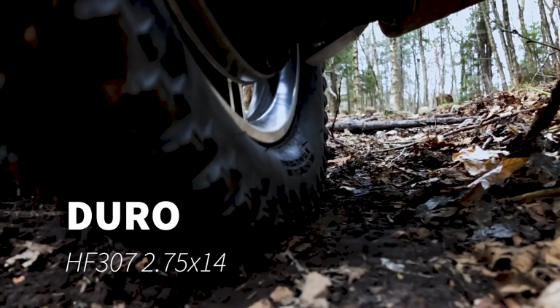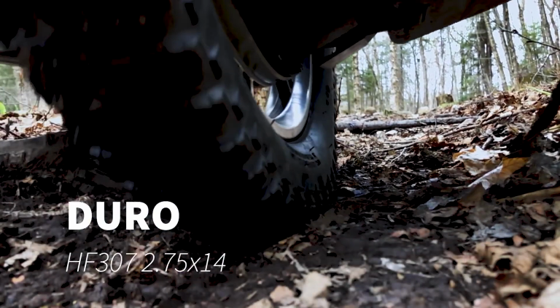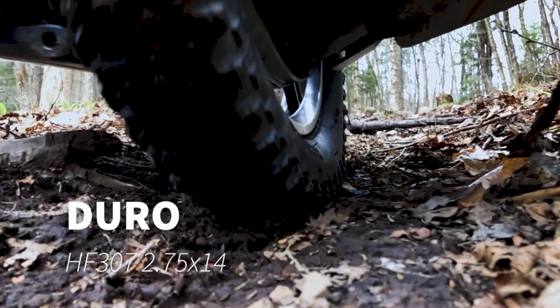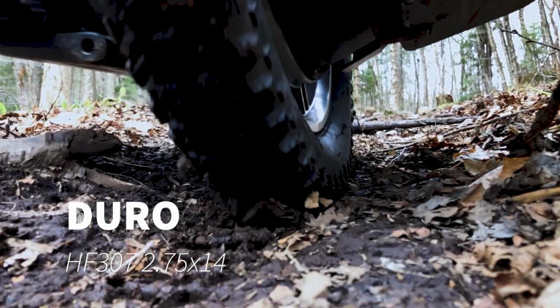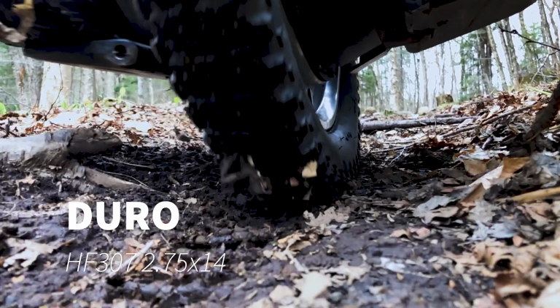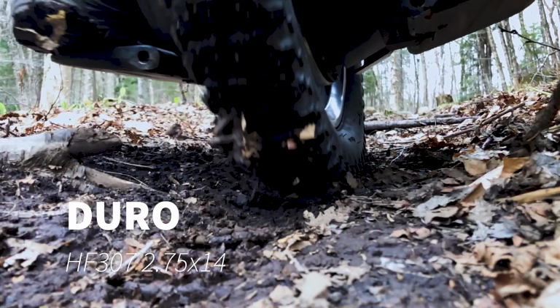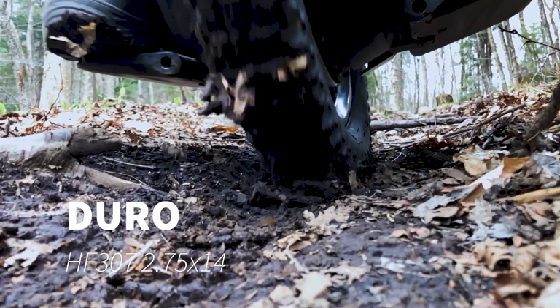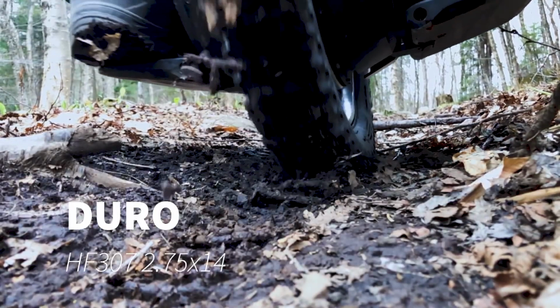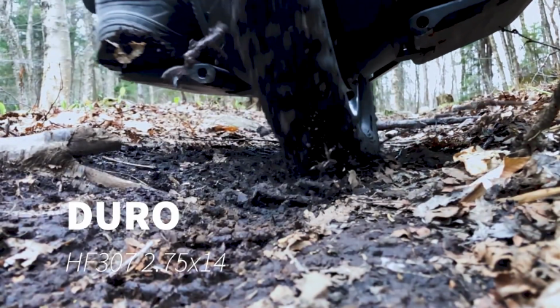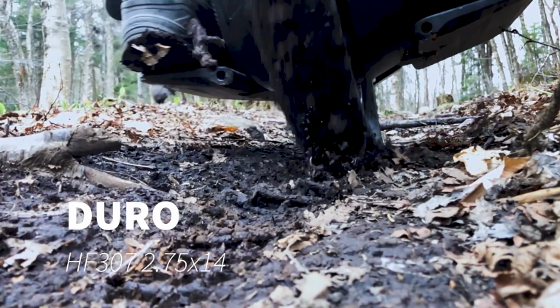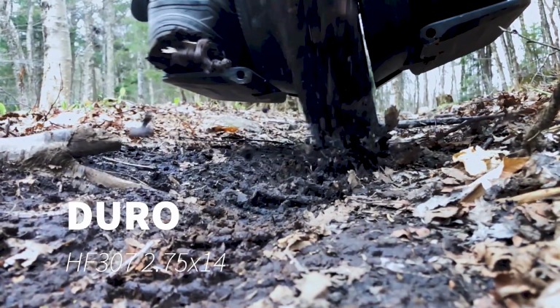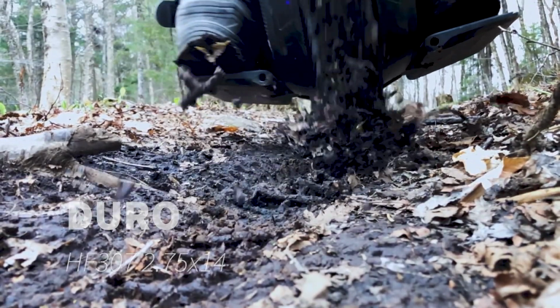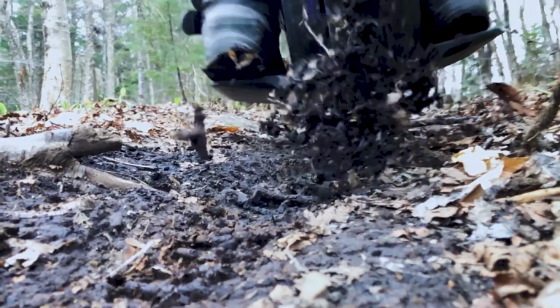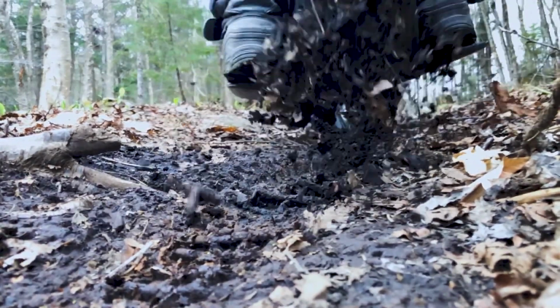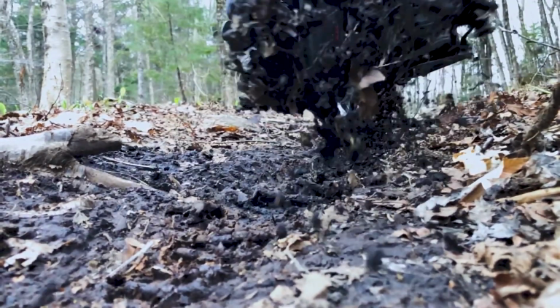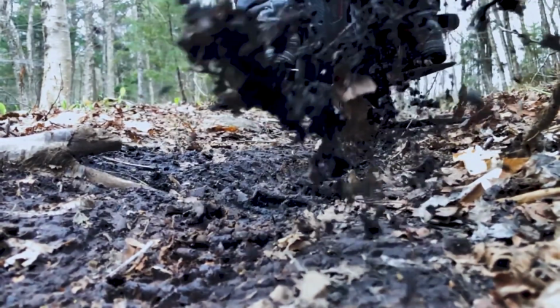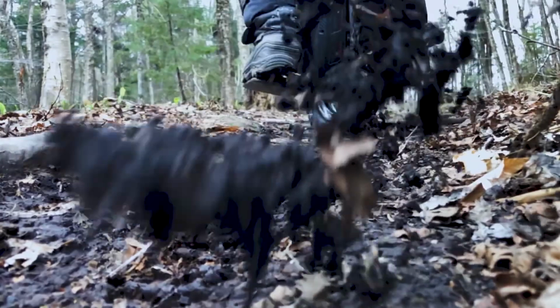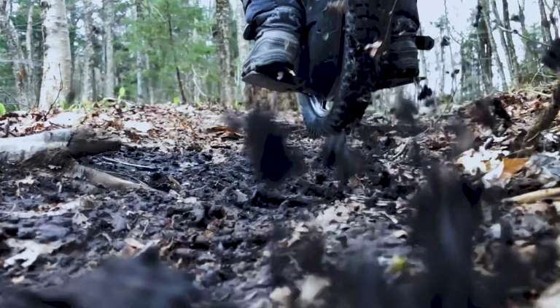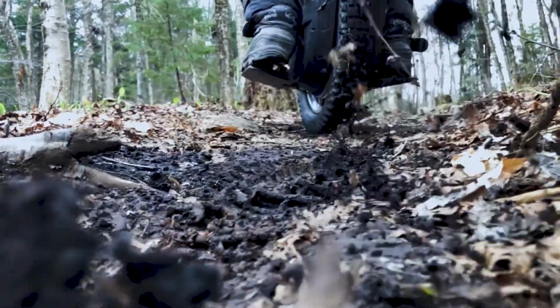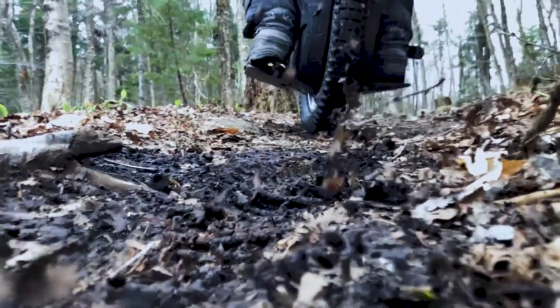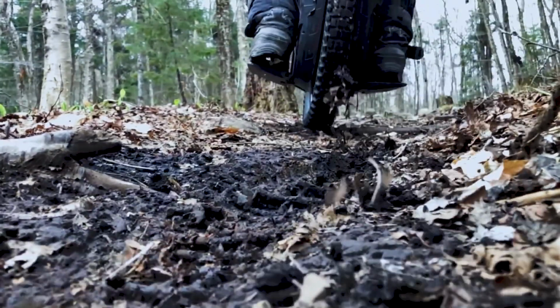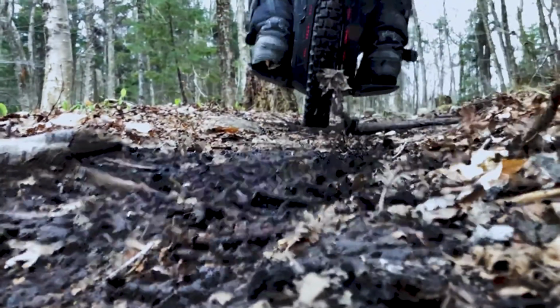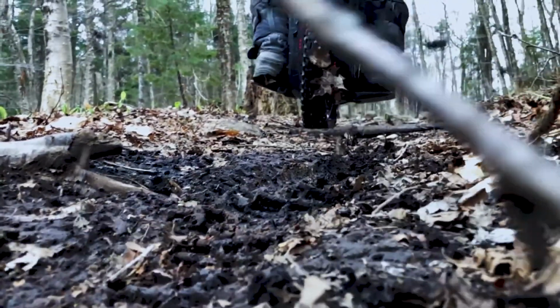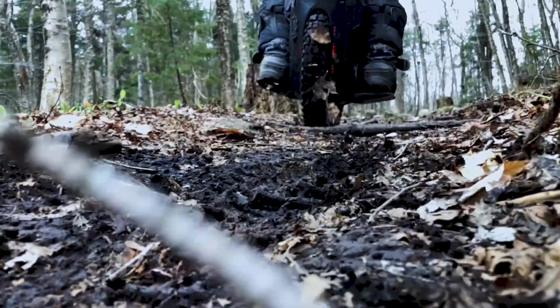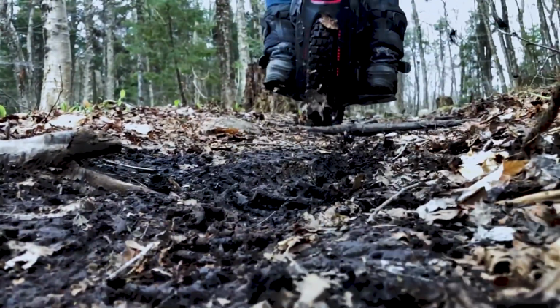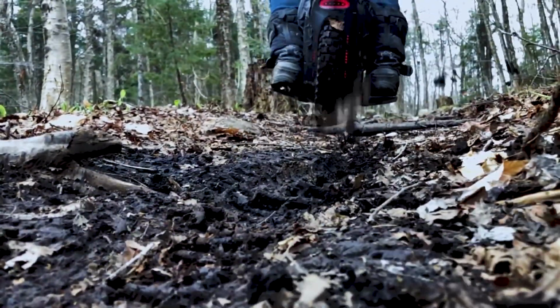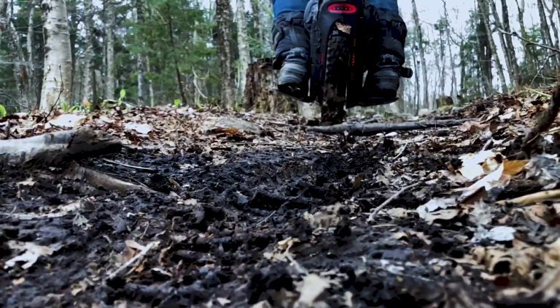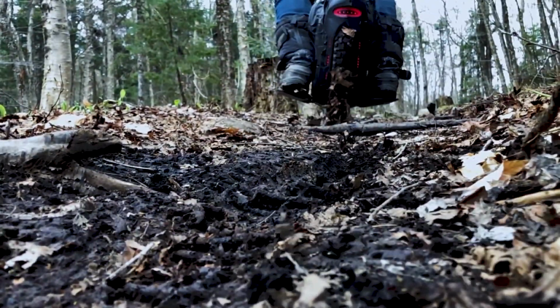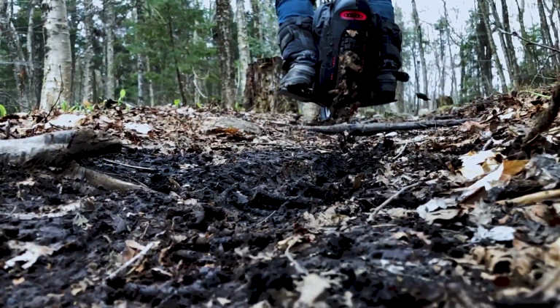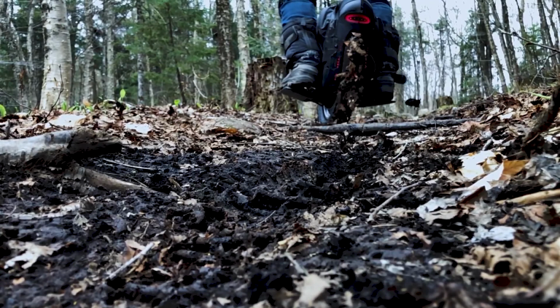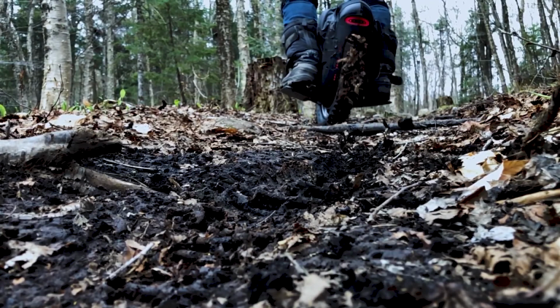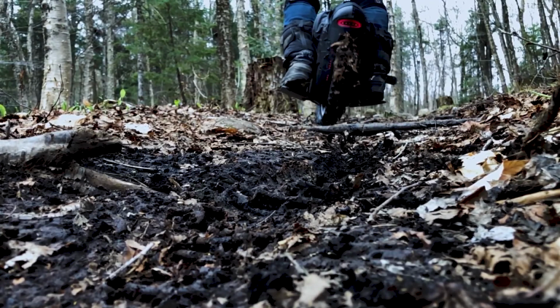I don't think I'm gonna go back to a street tire at all. So hope this helps — here's a clip of this thing chewing up the mud. Thanks for watching. Duro HF 307 — good deal for me anyway. Cheers.